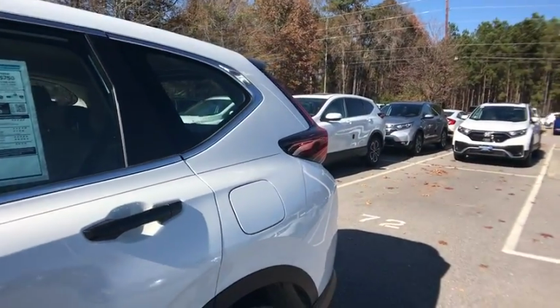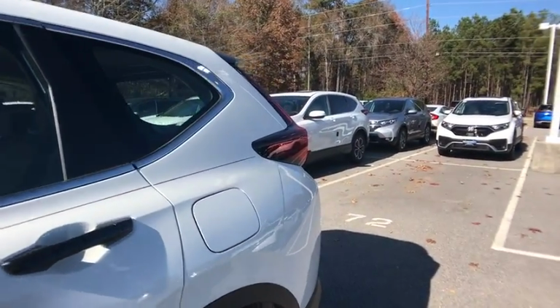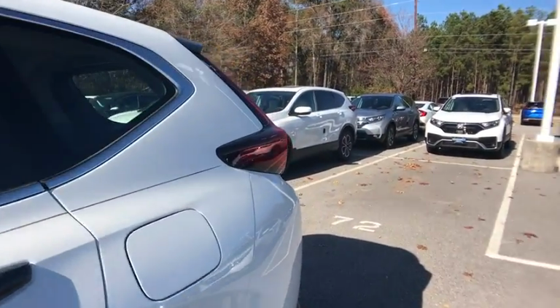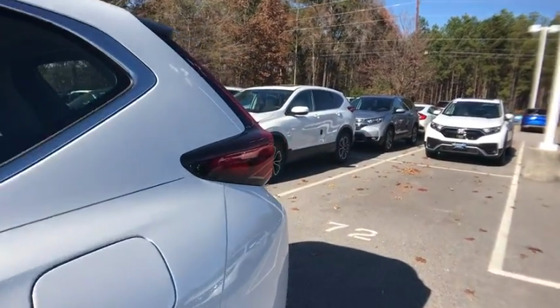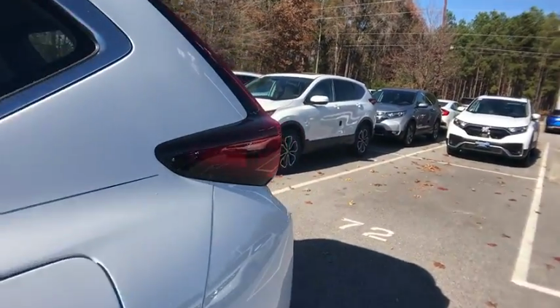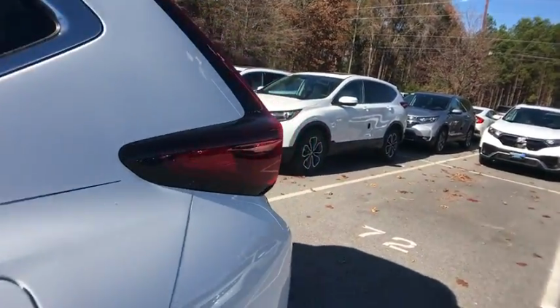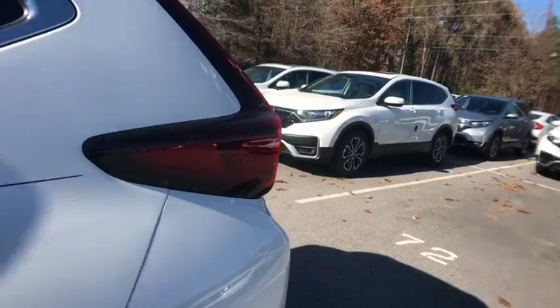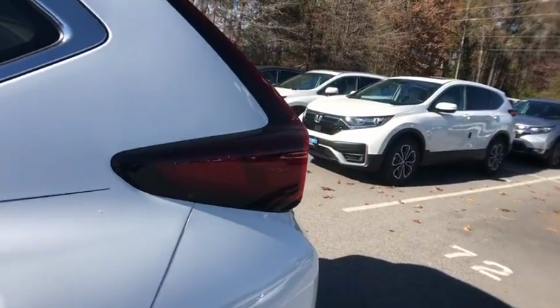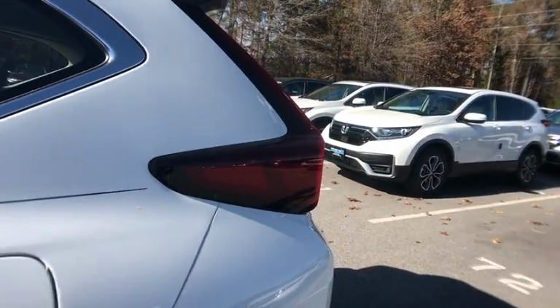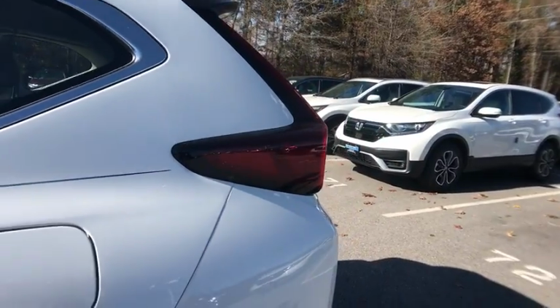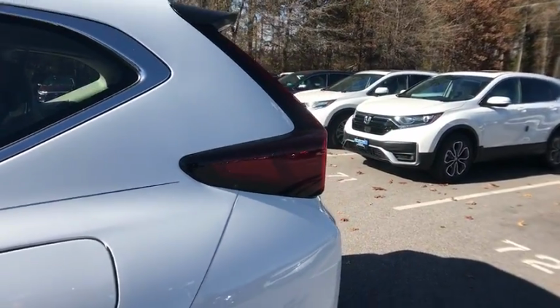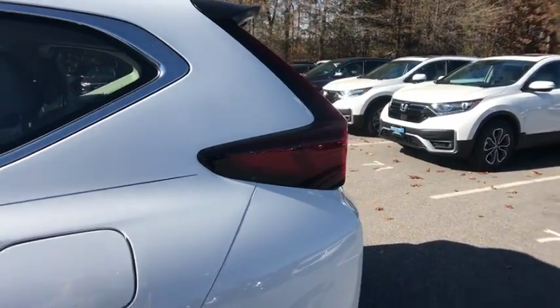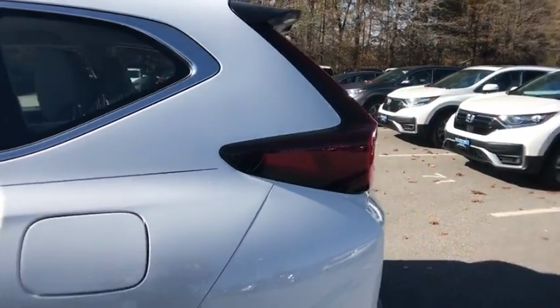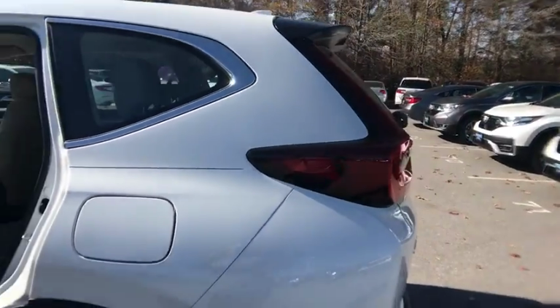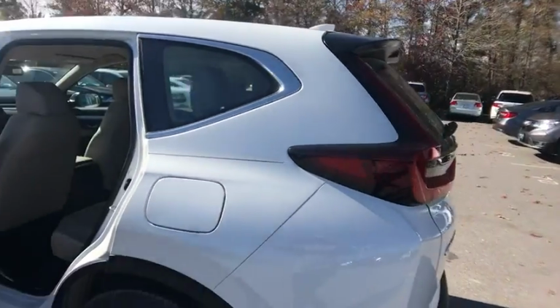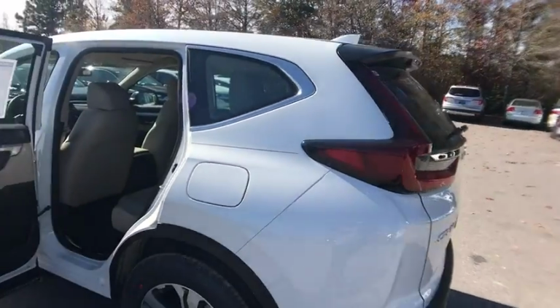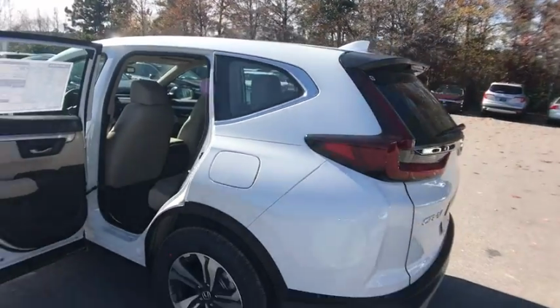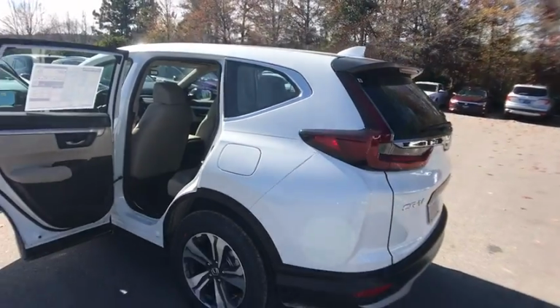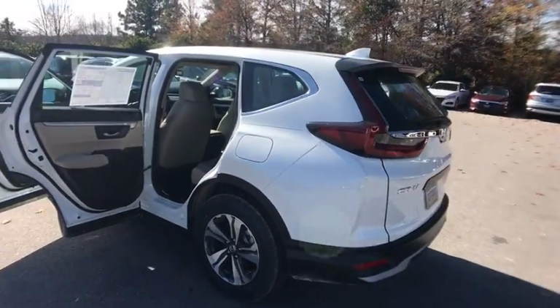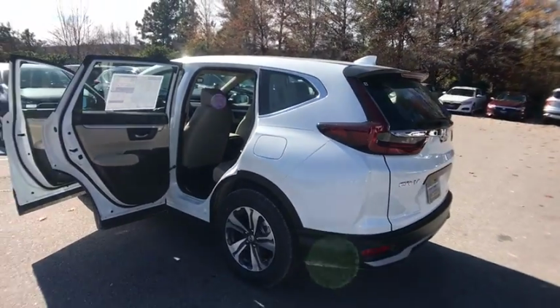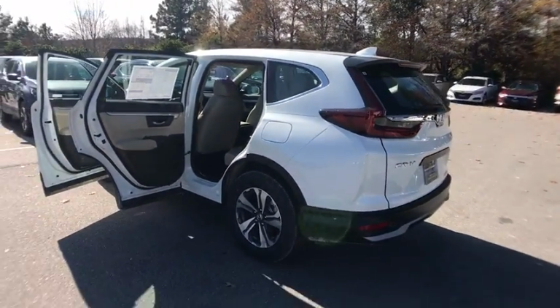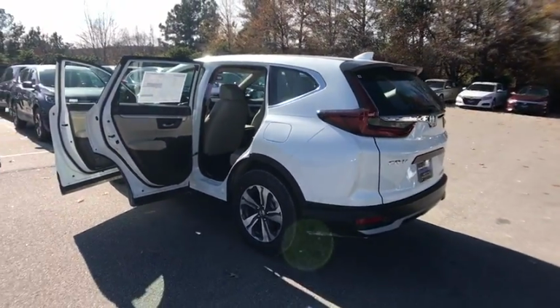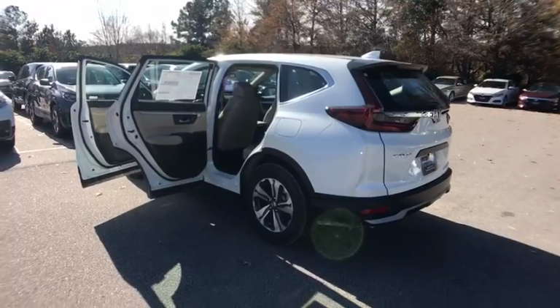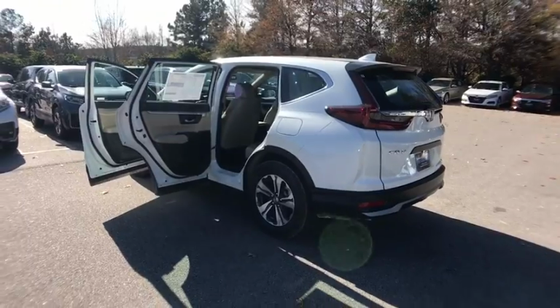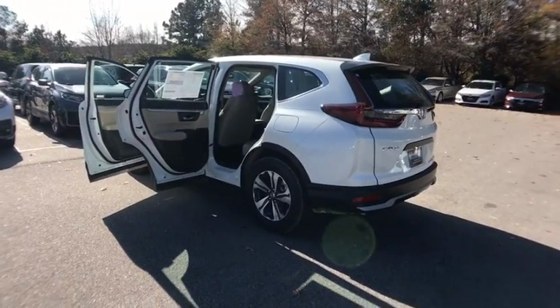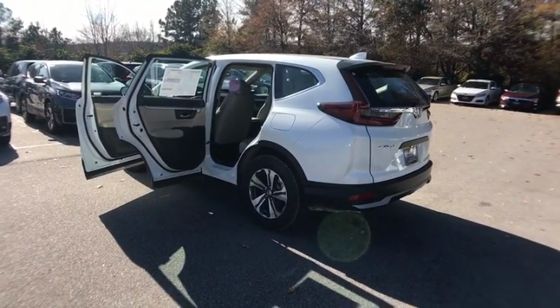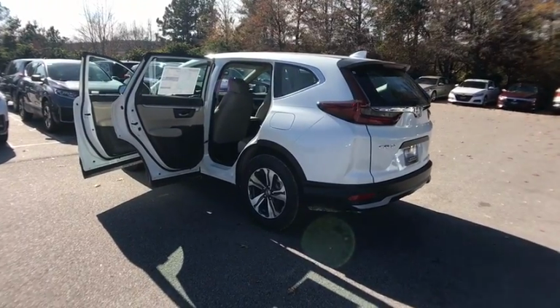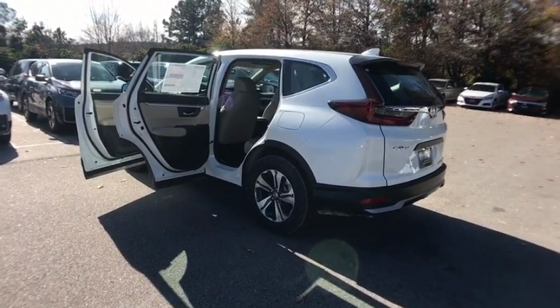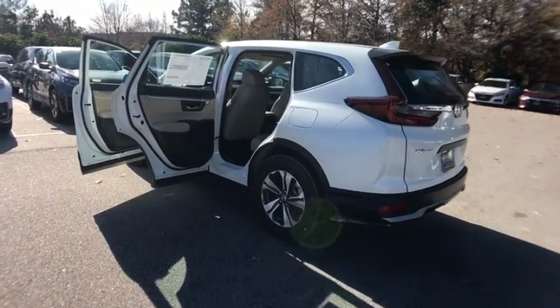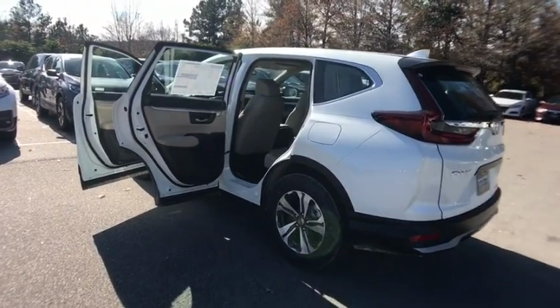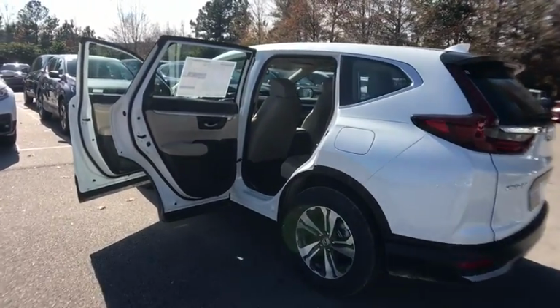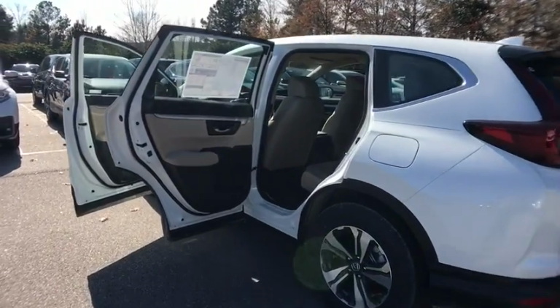Front bucket seats, front reading lamps, cloth seat trim, rear window wiper, driver vanity mirror. Wouldn't you look great in this vehicle? Stop in today and see for yourself.